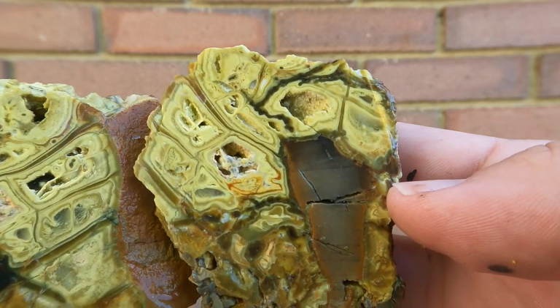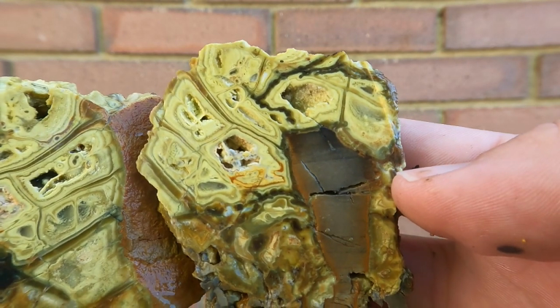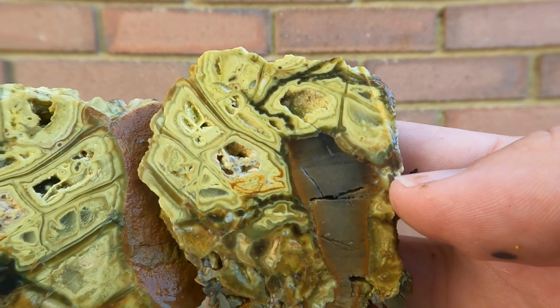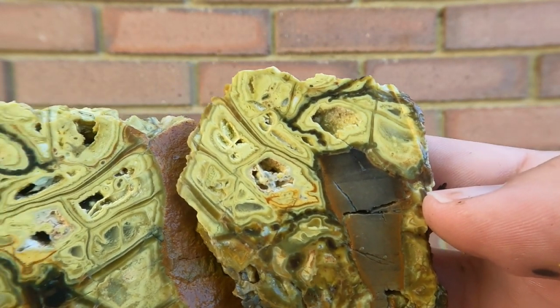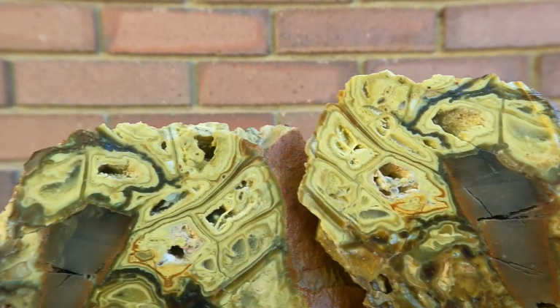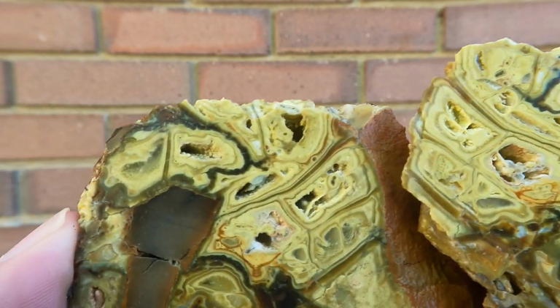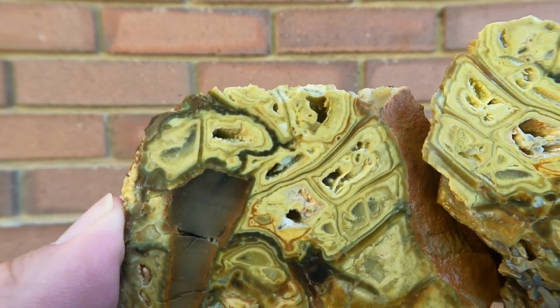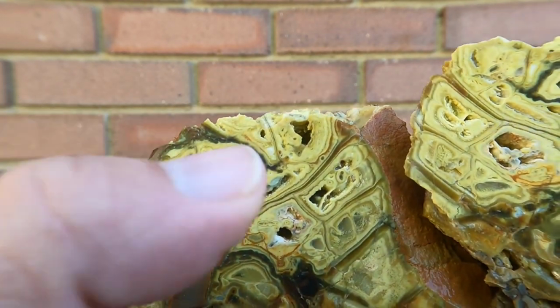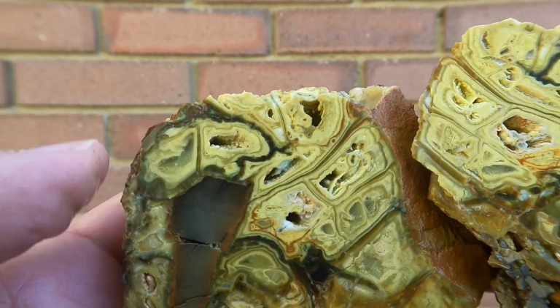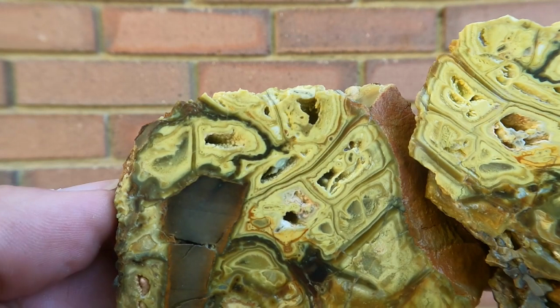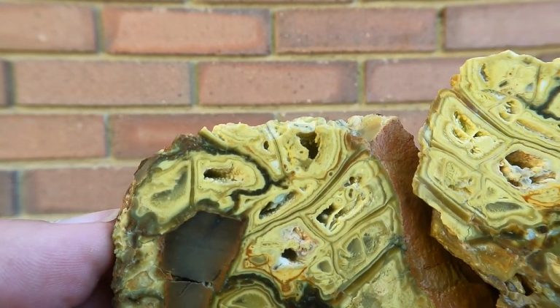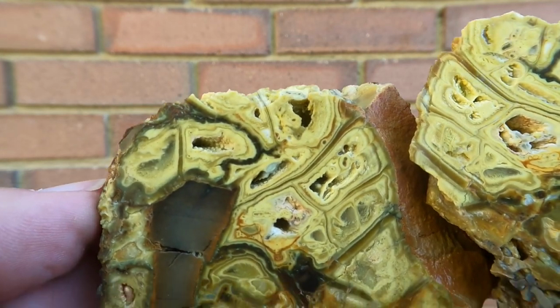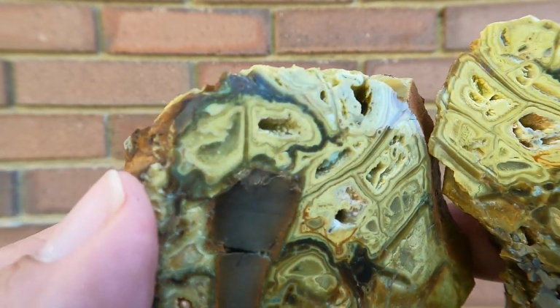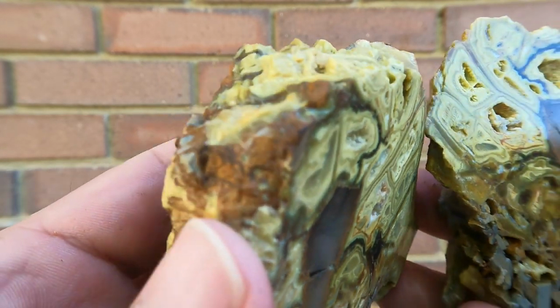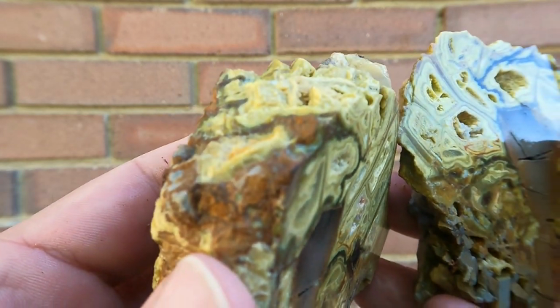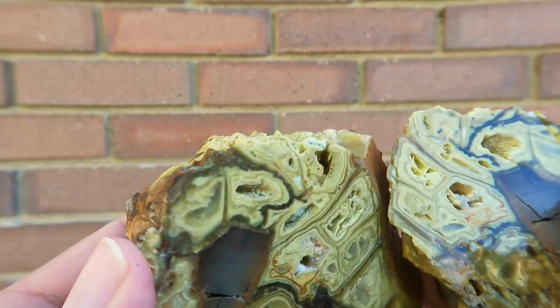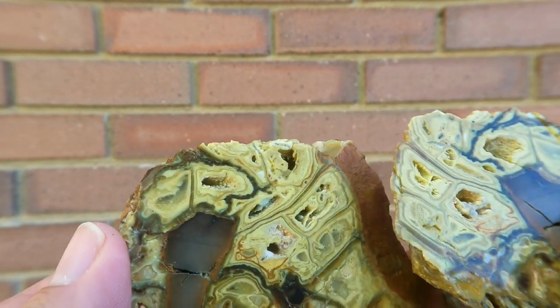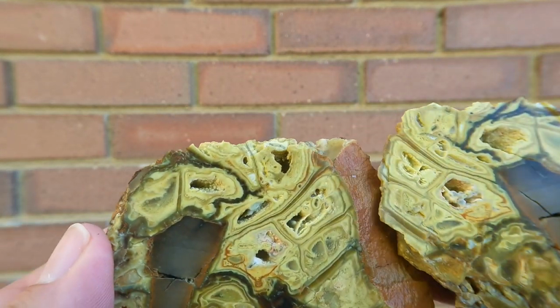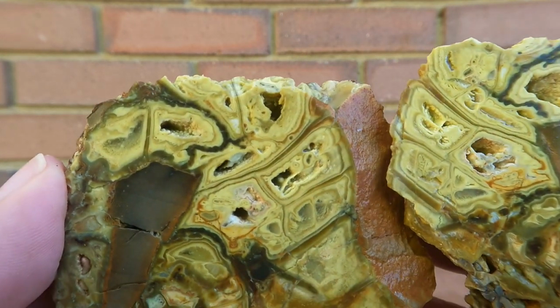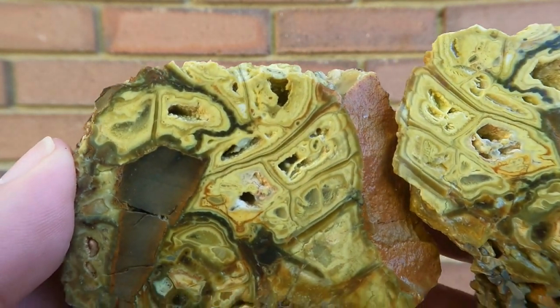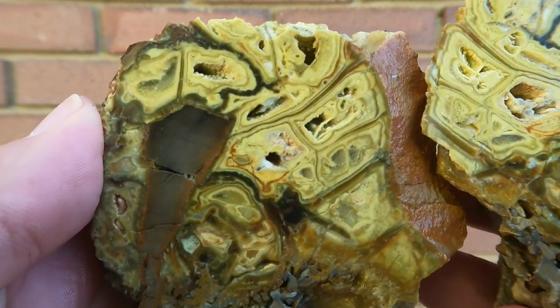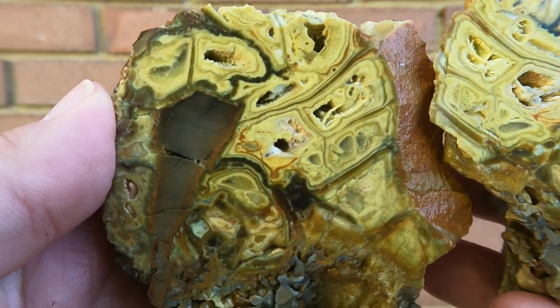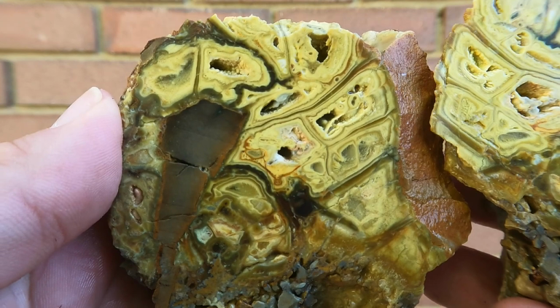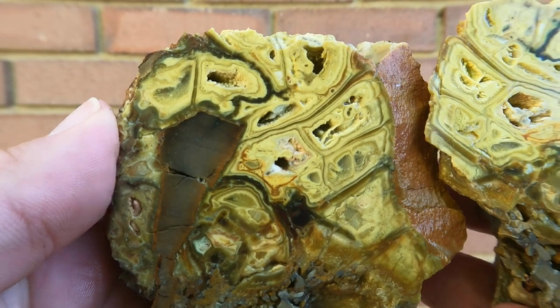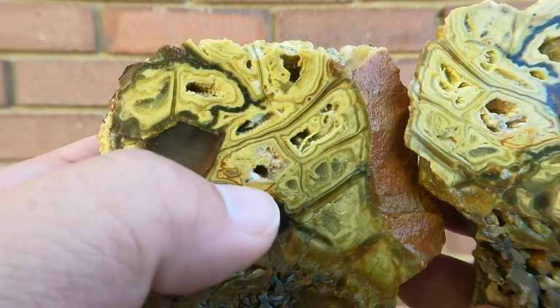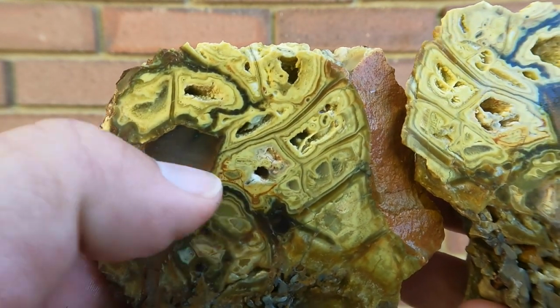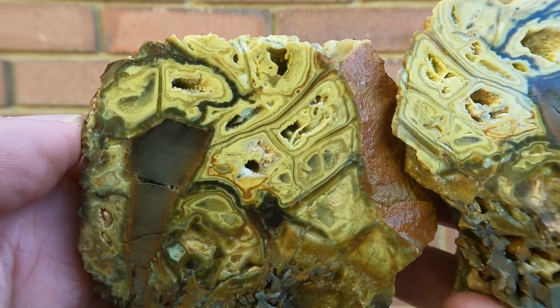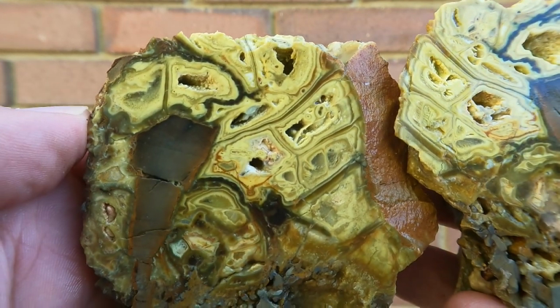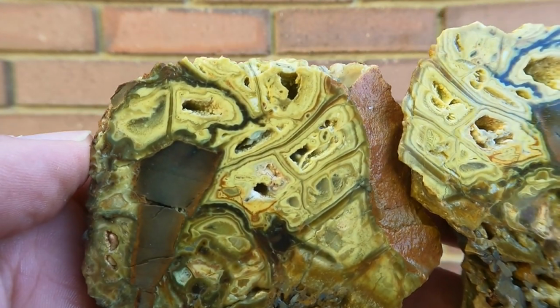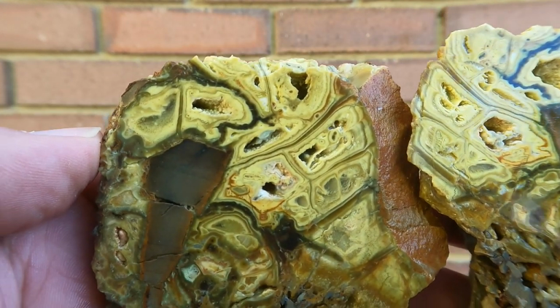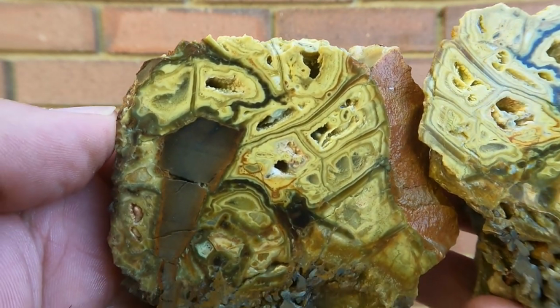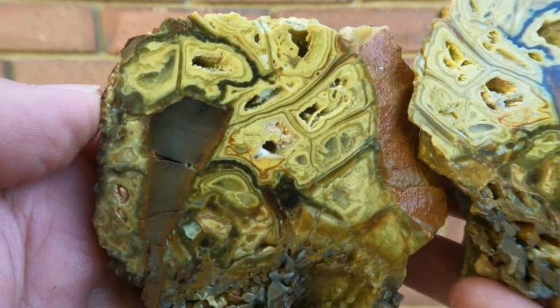Got some red on this side. Looks like in the middle we're getting just a teeny bit of blue - there might be more further in it. But yeah, I like that little red that's showing up there.